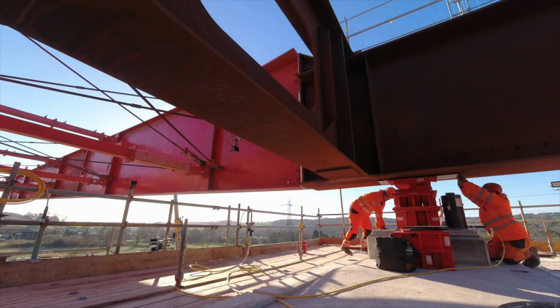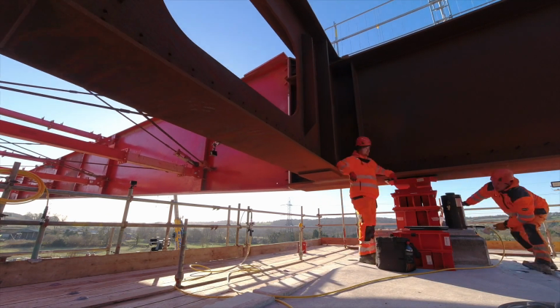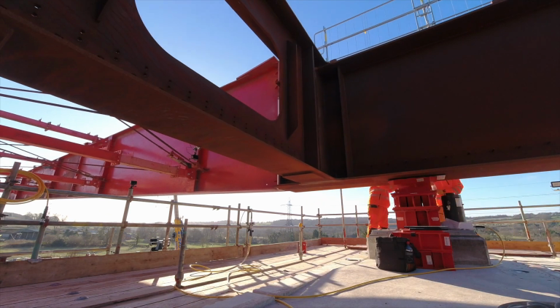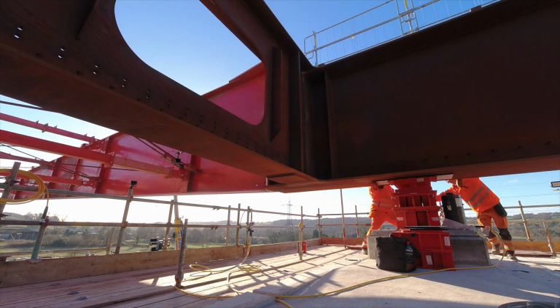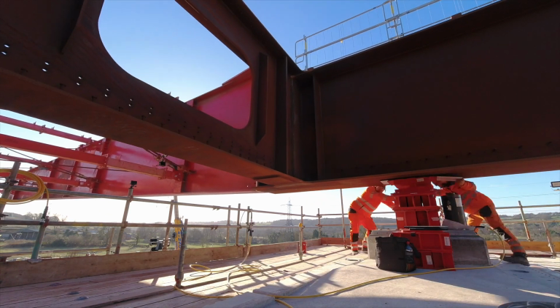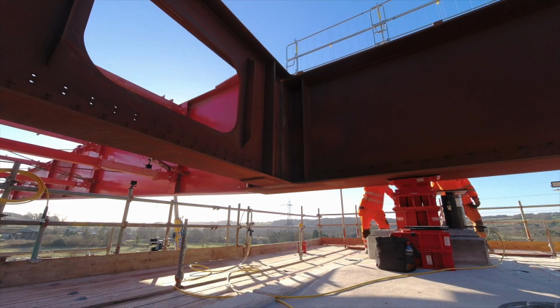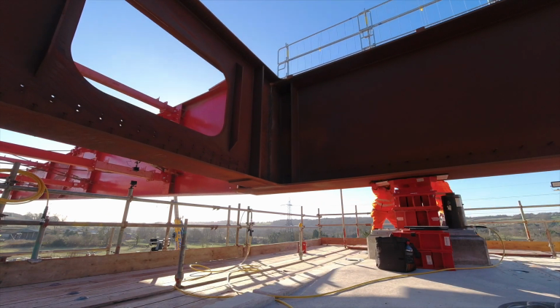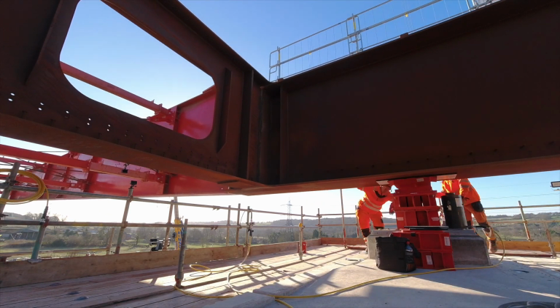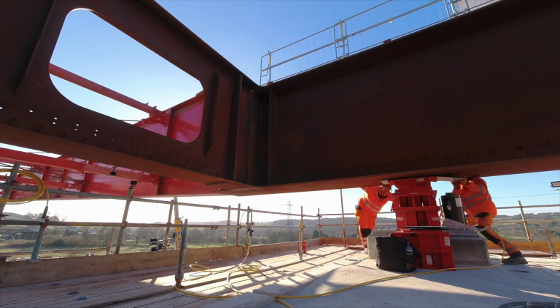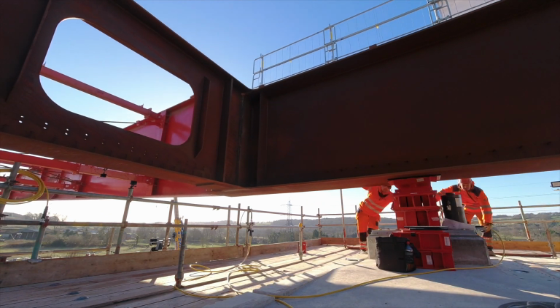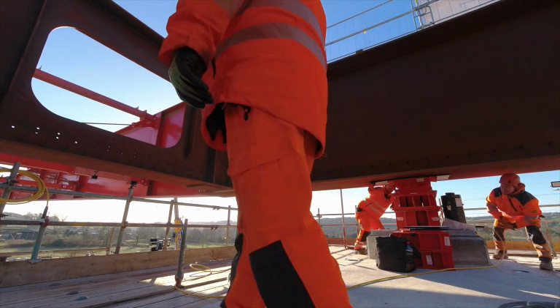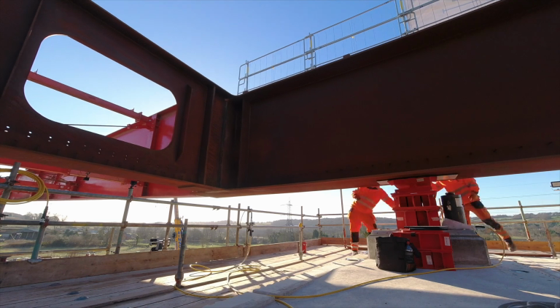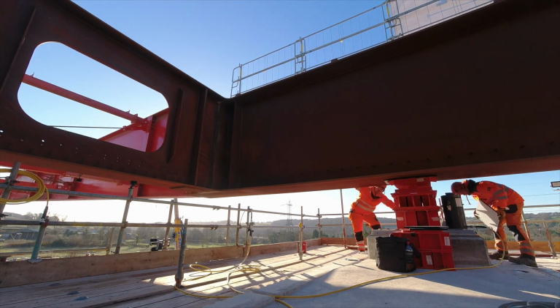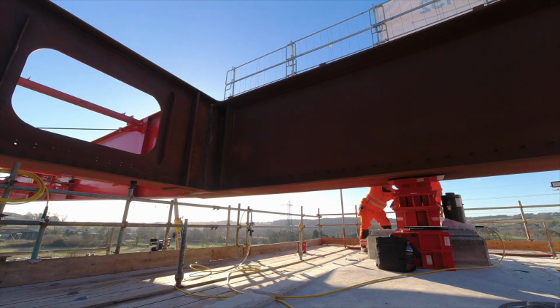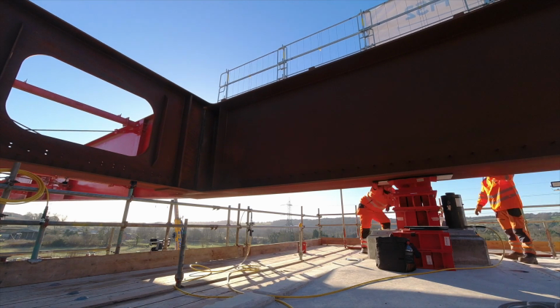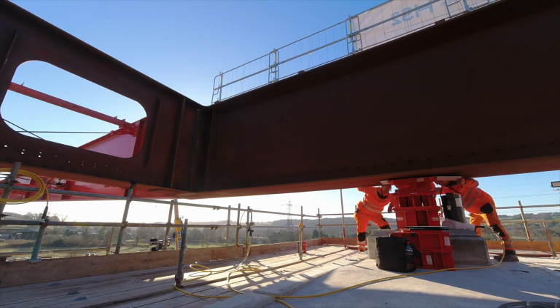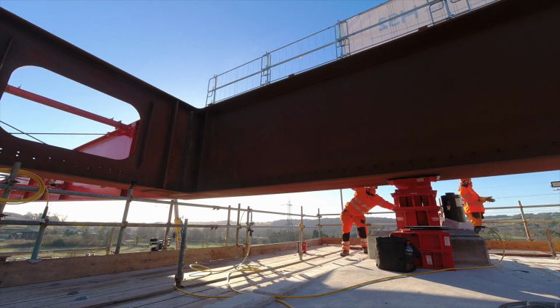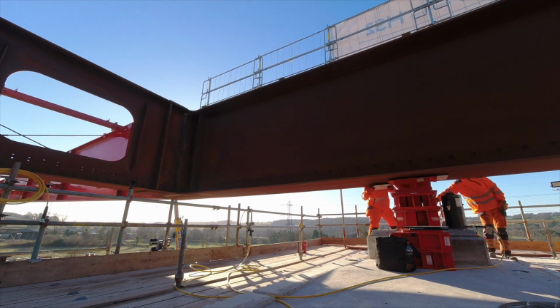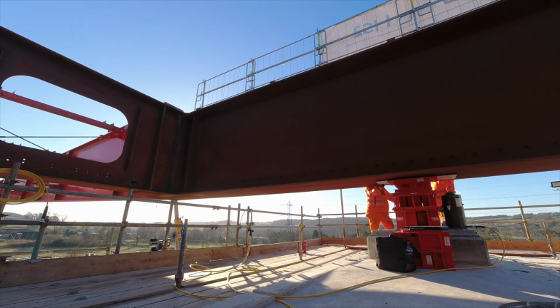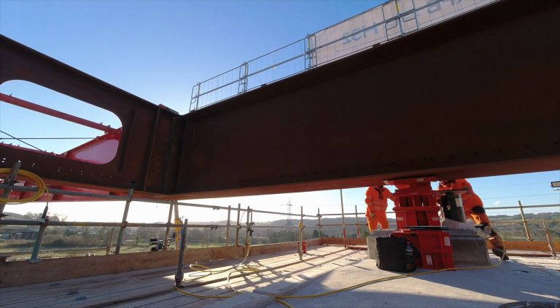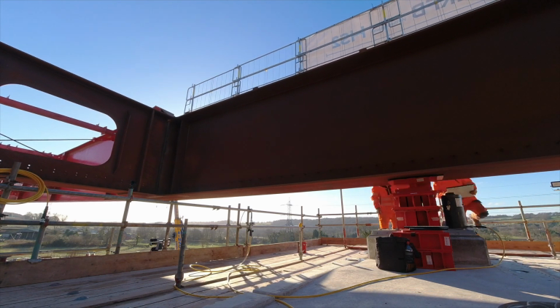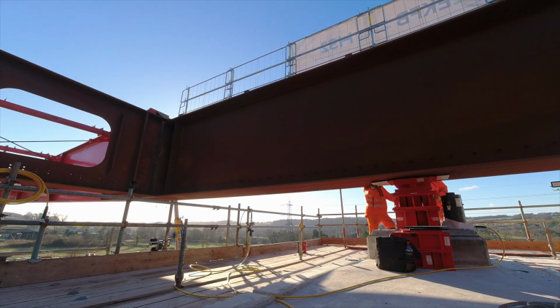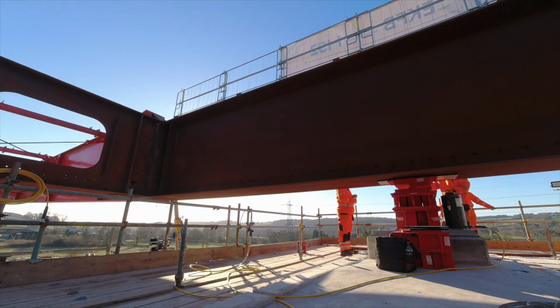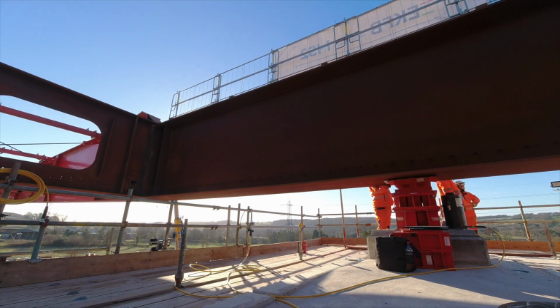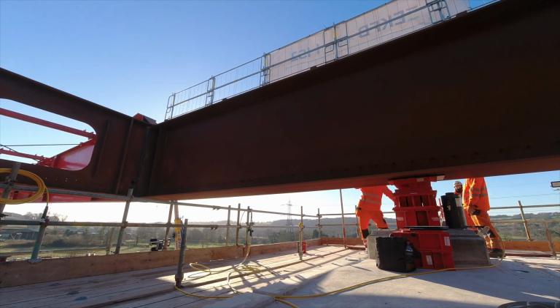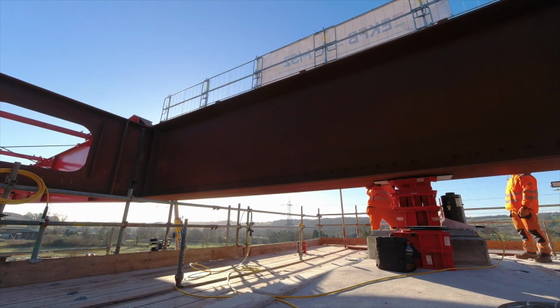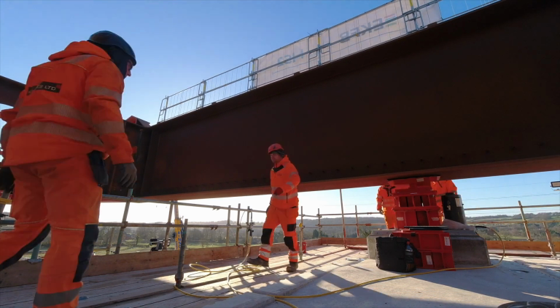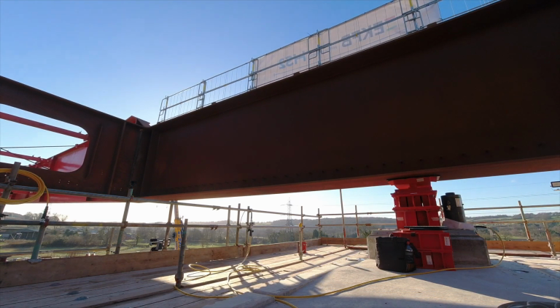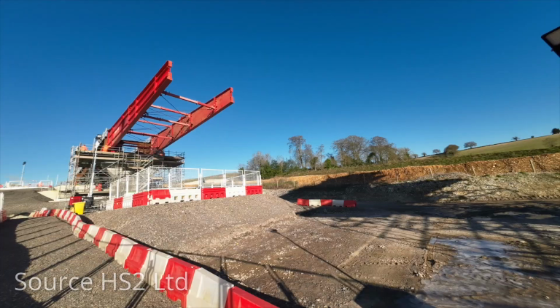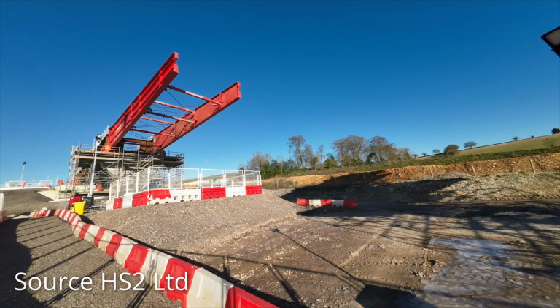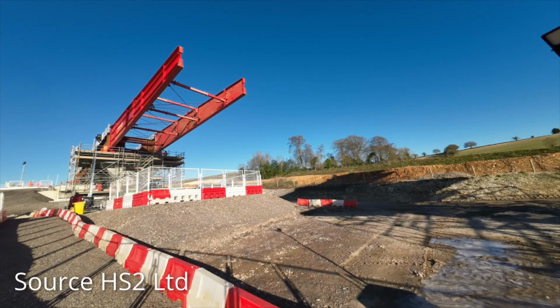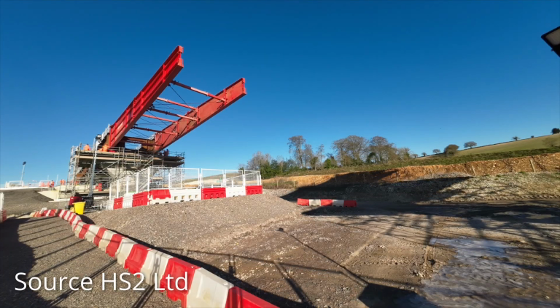To push the deck, a winch and pulley system is used to move the structure at approximately nine metres per hour — so in fact, technically, the bridge is being pulled.